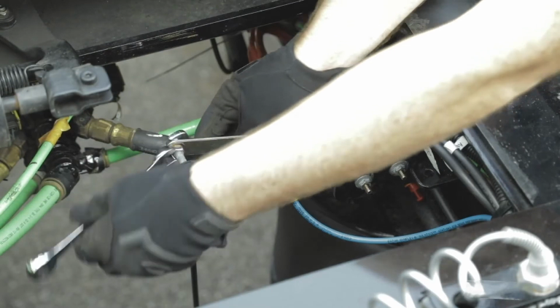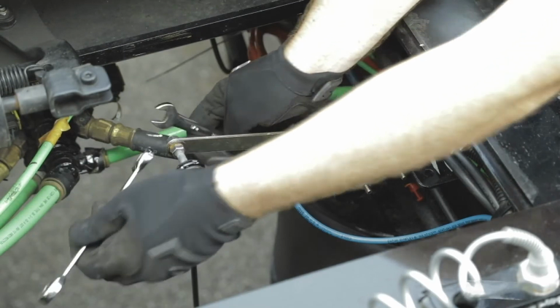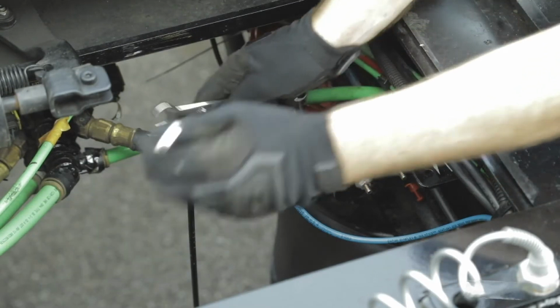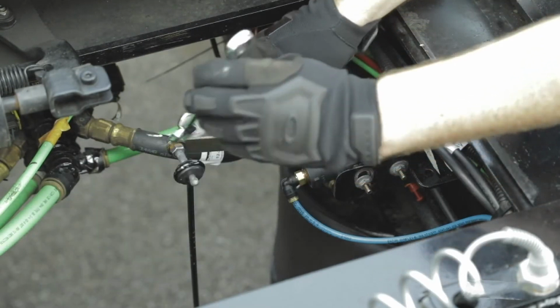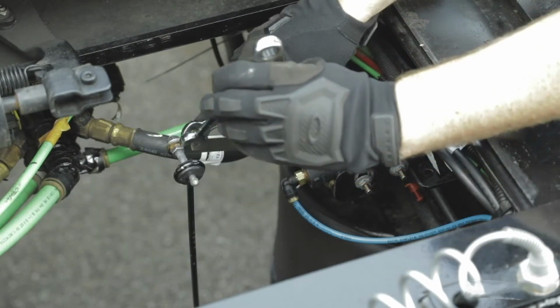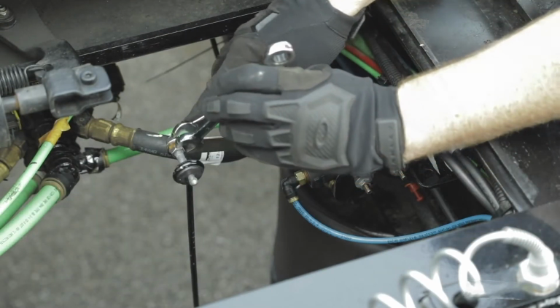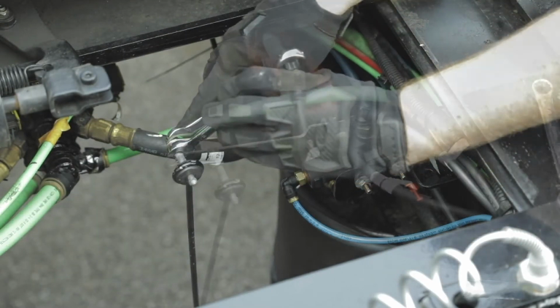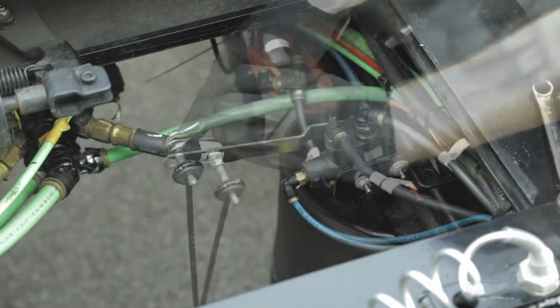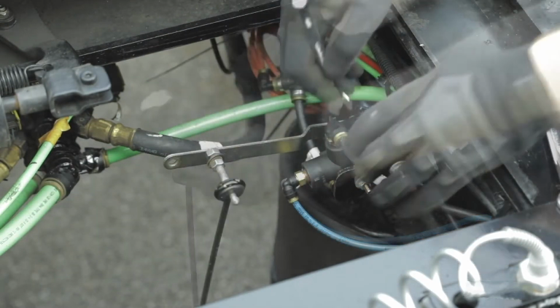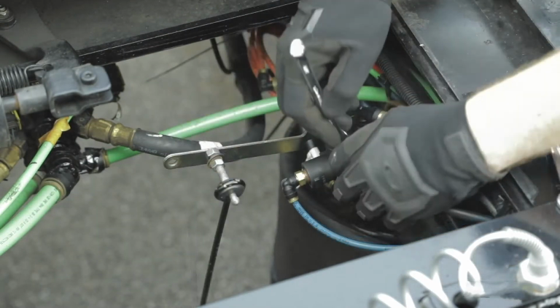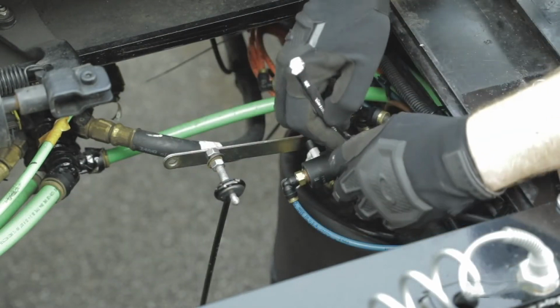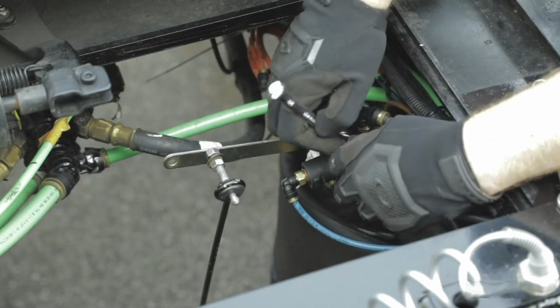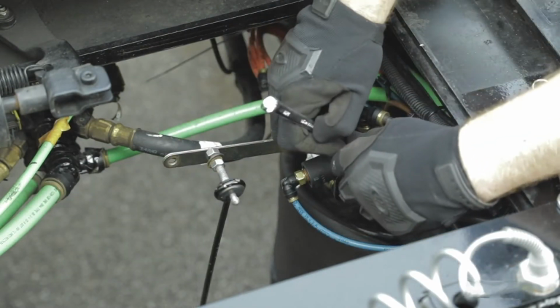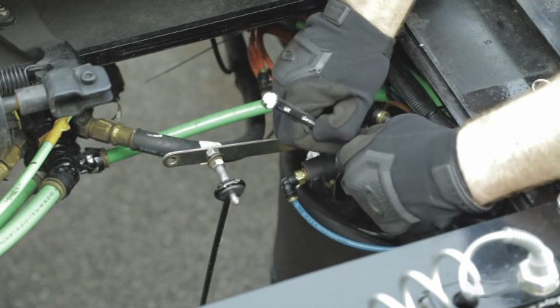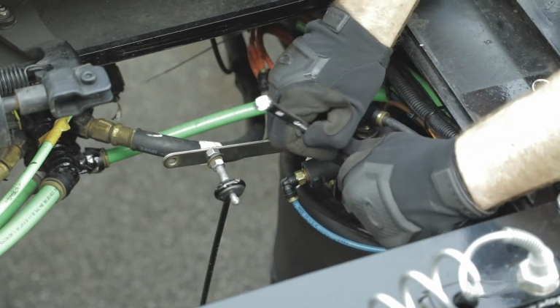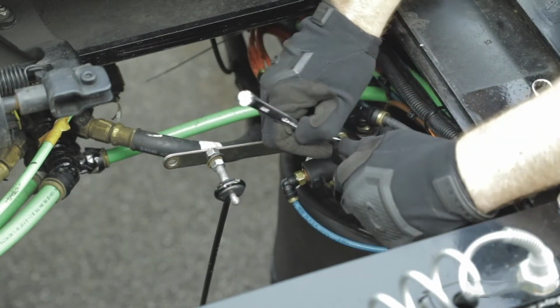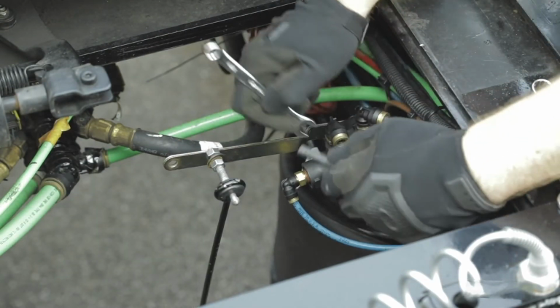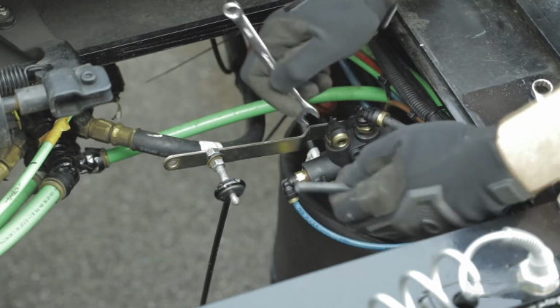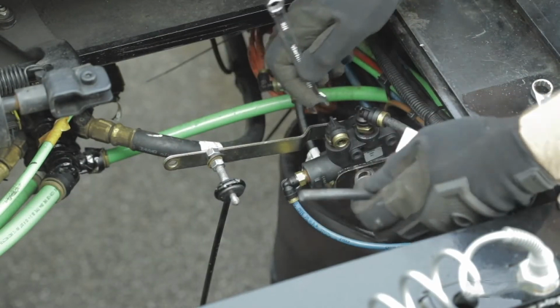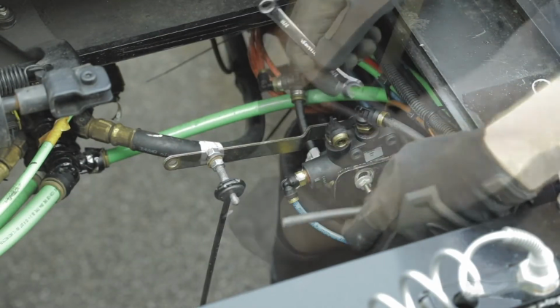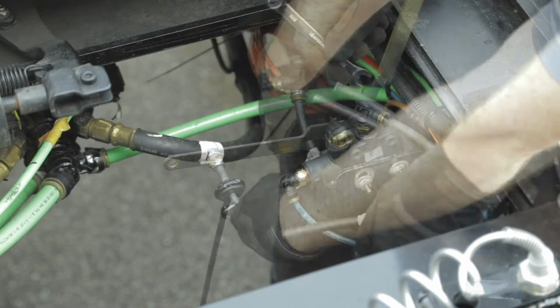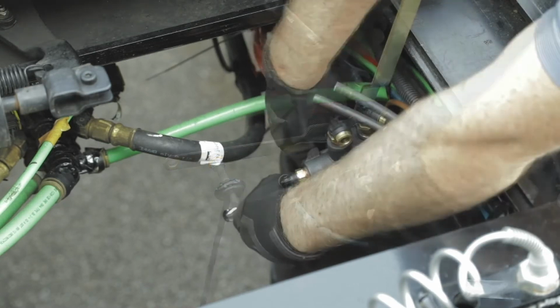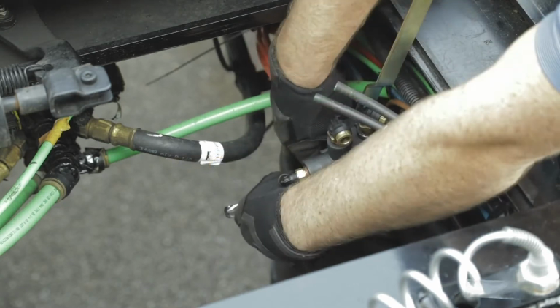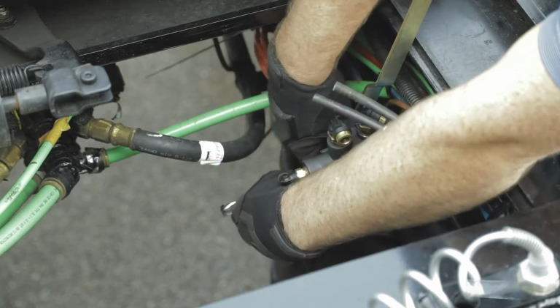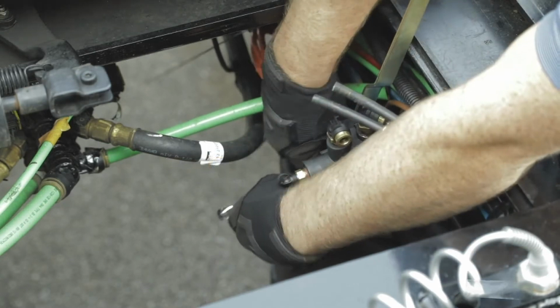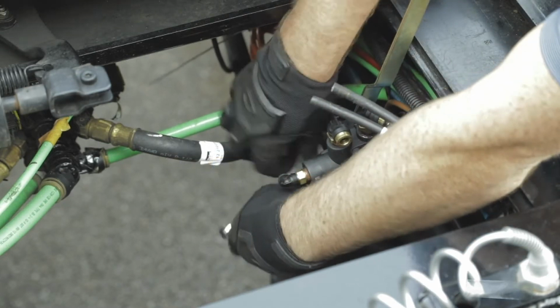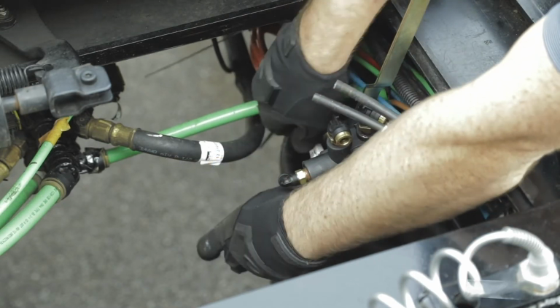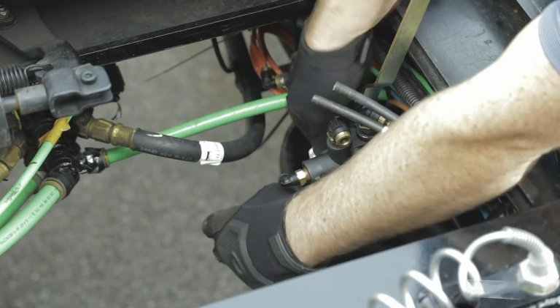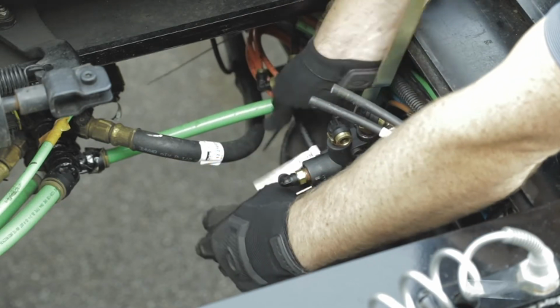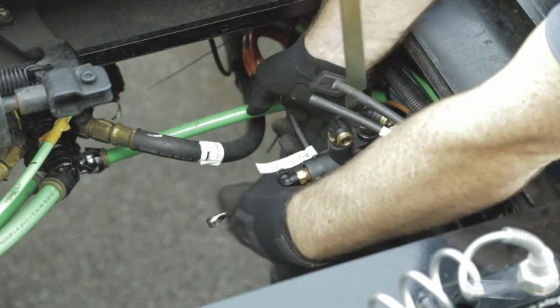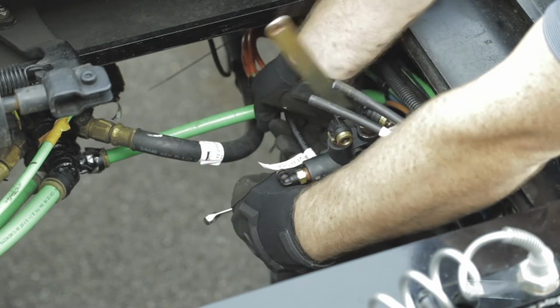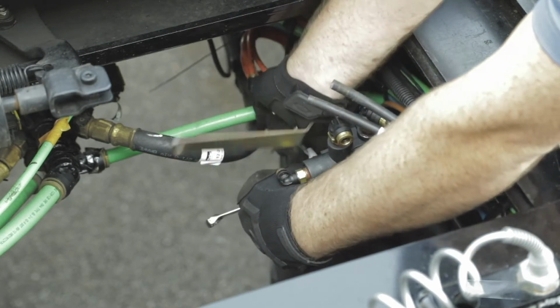Remove the current valve. As you disconnect the supply and dump lines, identify them using tape or anything convenient.